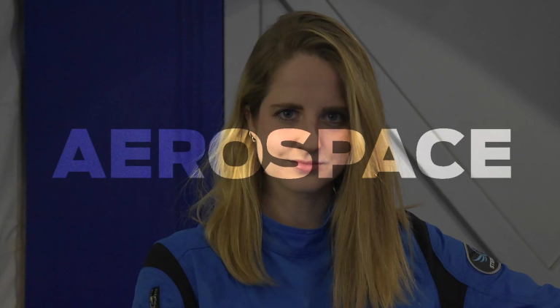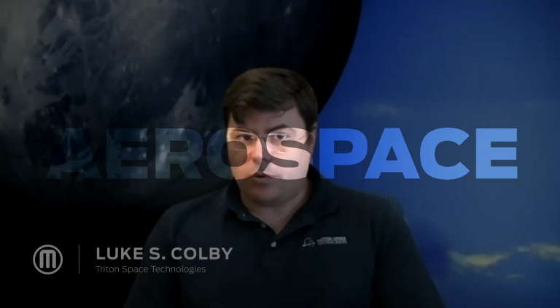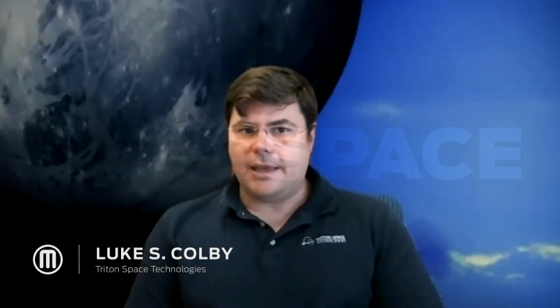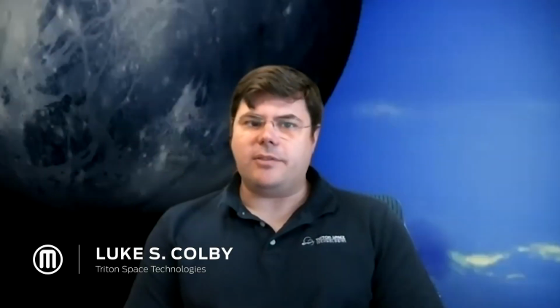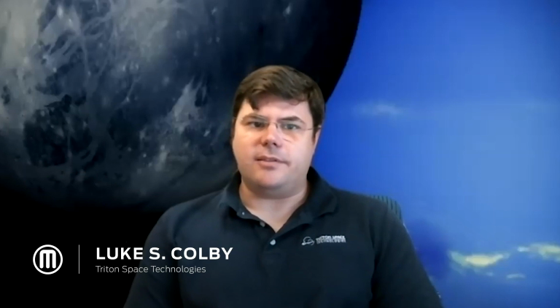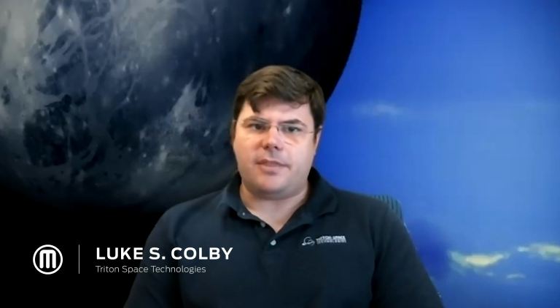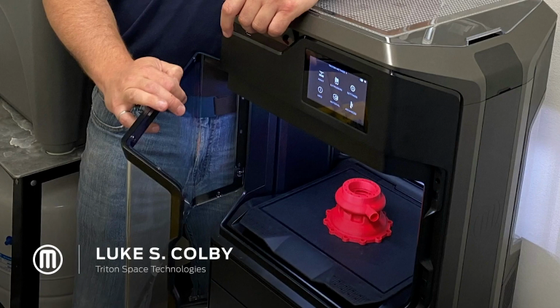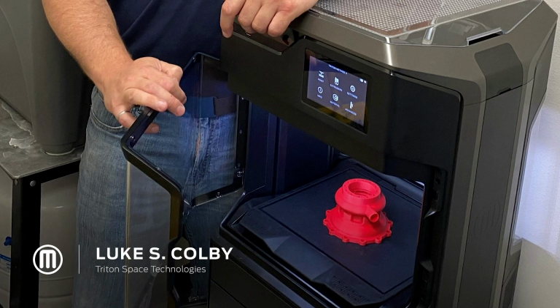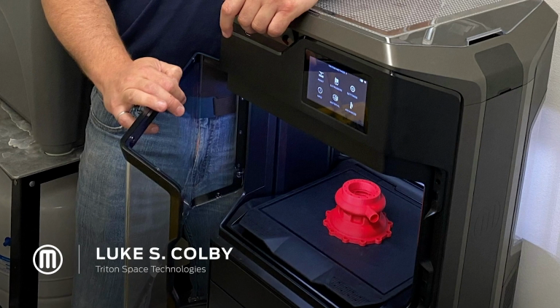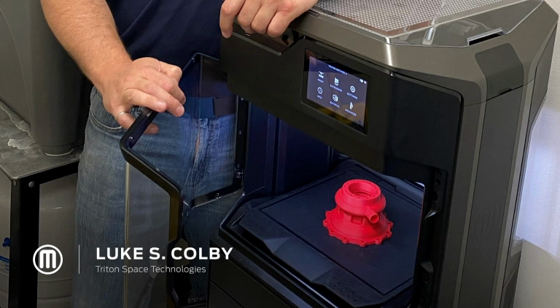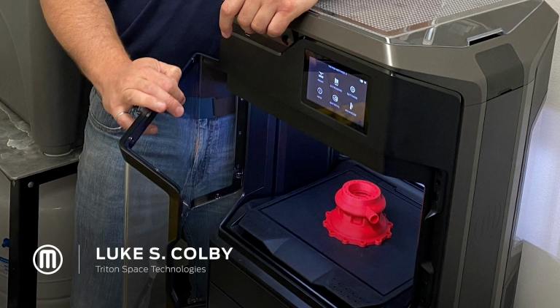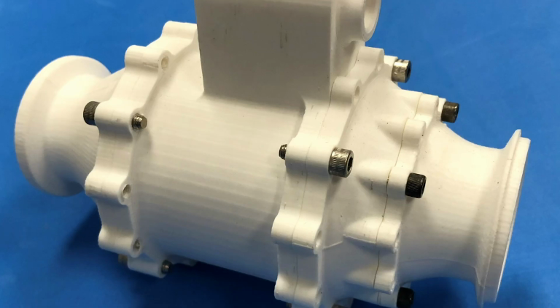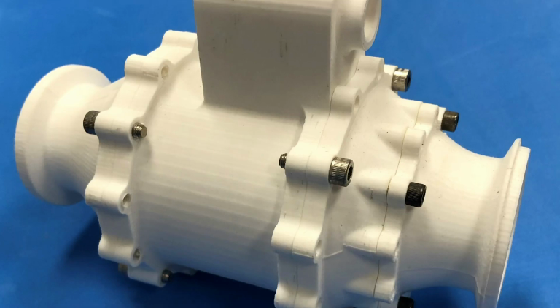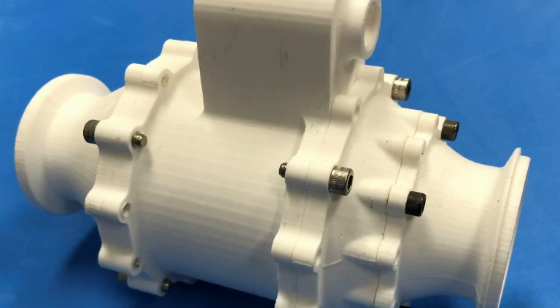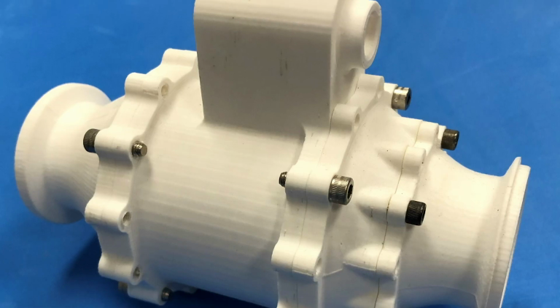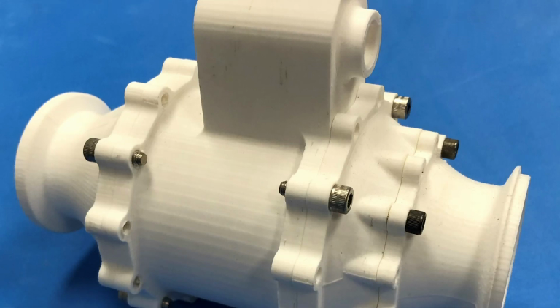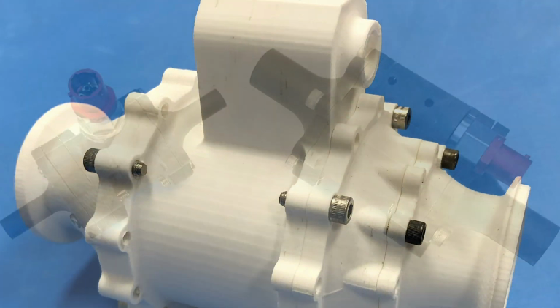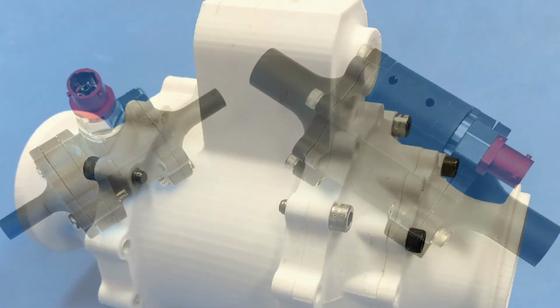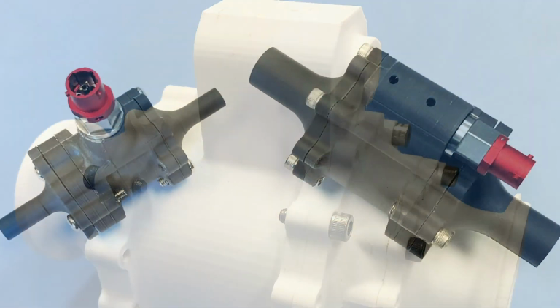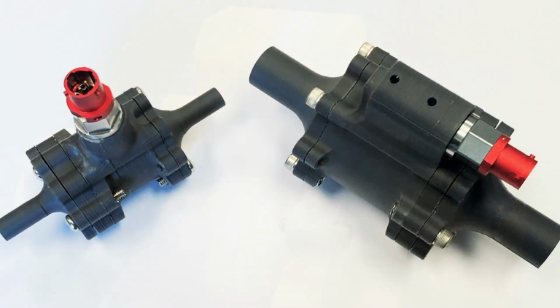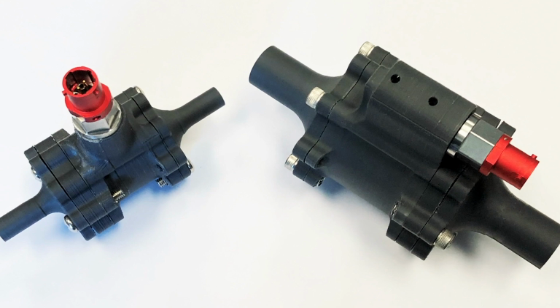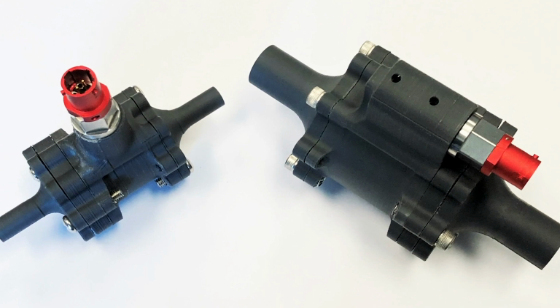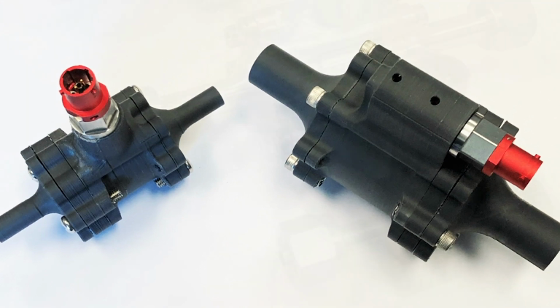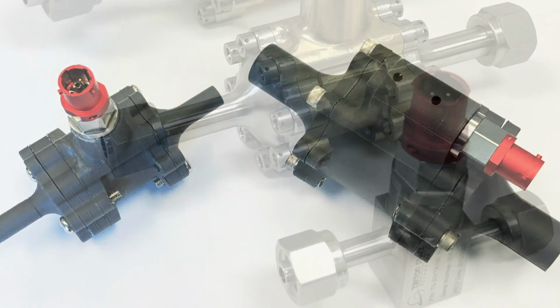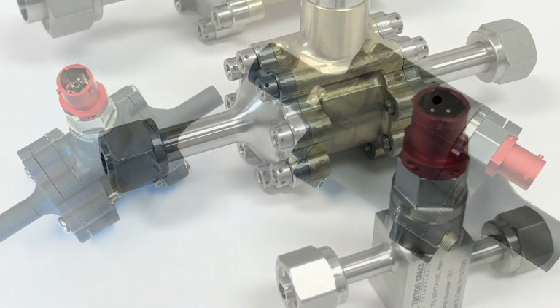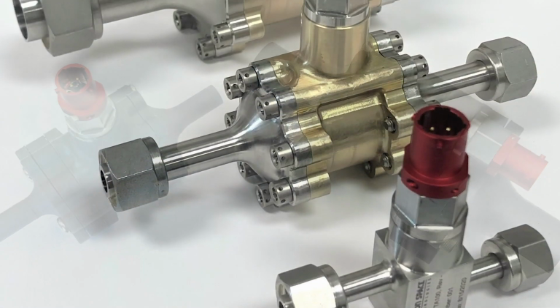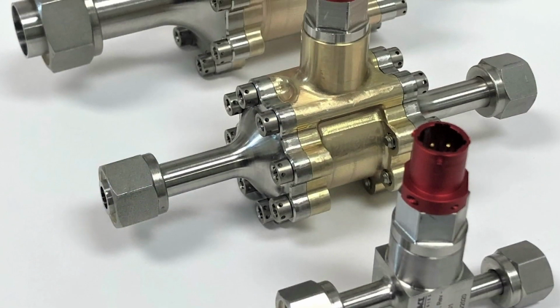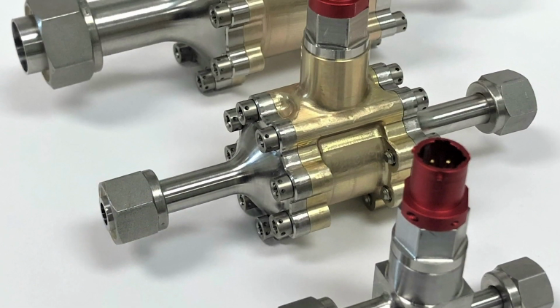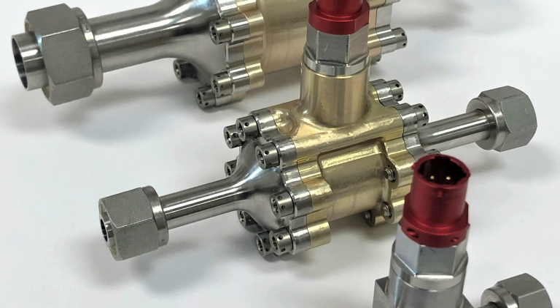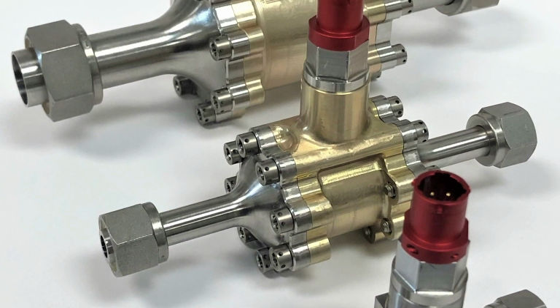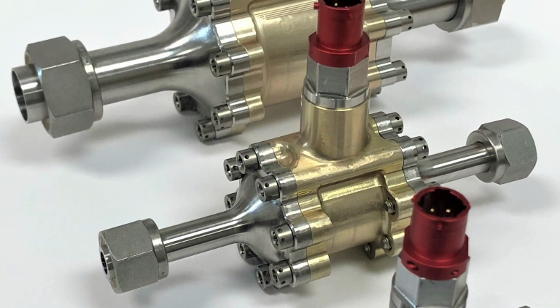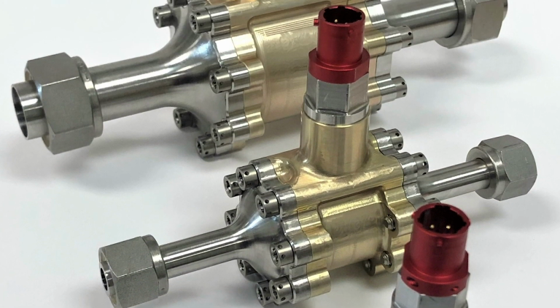What we like about the Method X for high fidelity models and for plastic jigs and fixtures — we've been very happy with it and it's helped us with some pretty interesting projects.